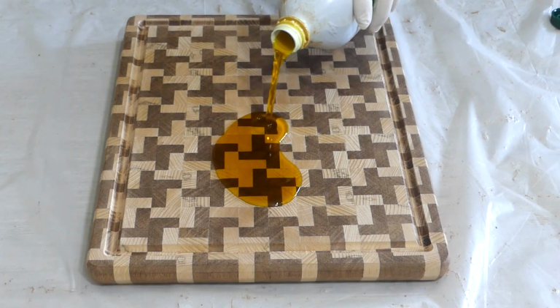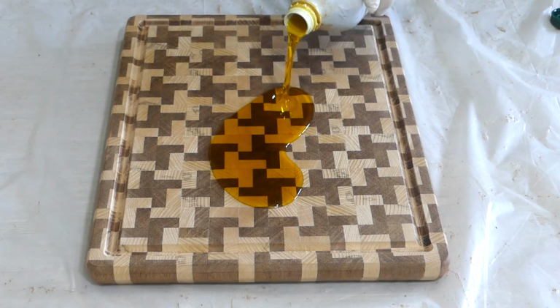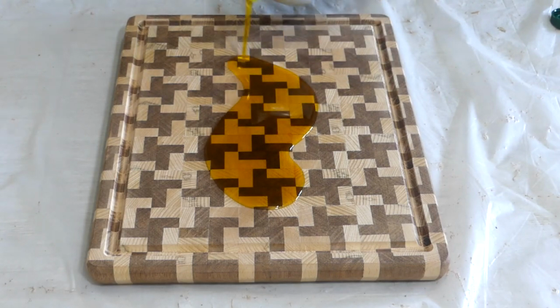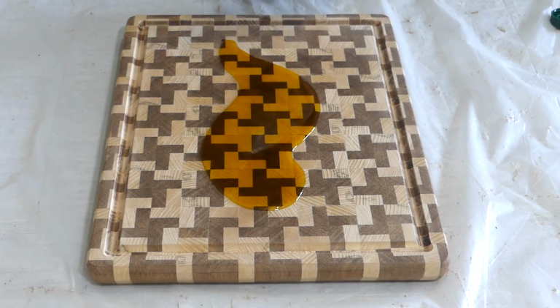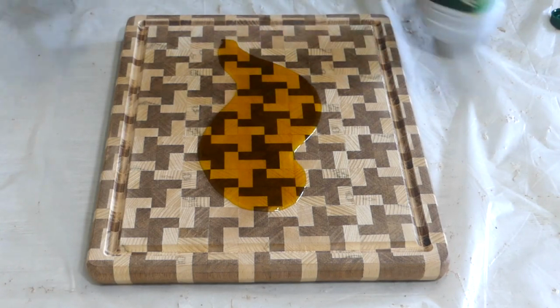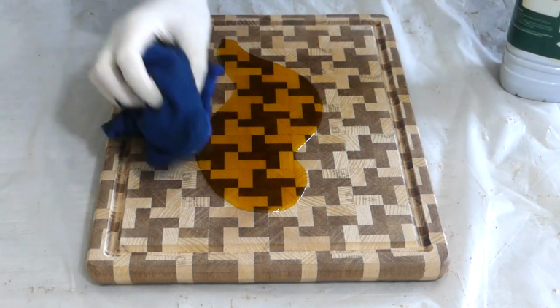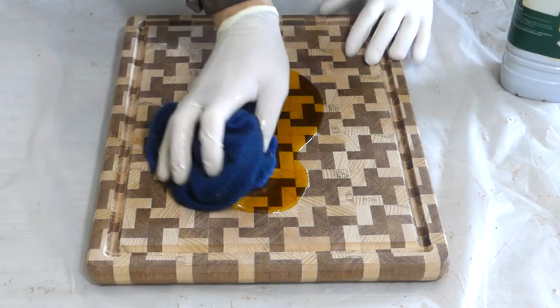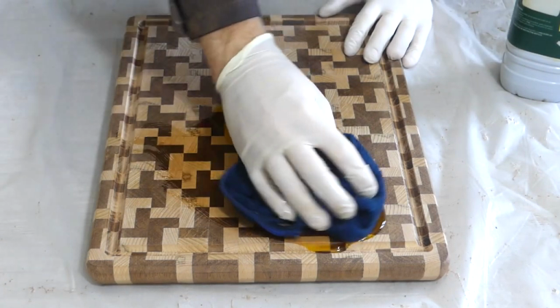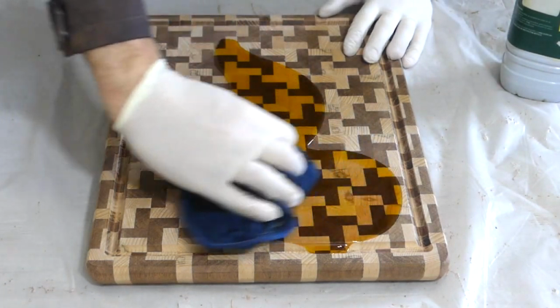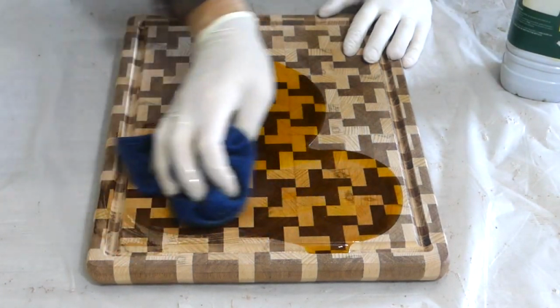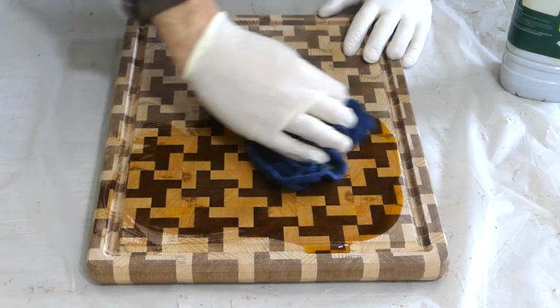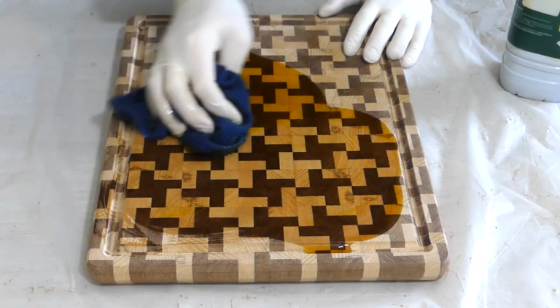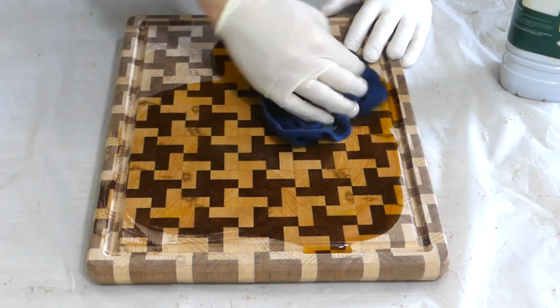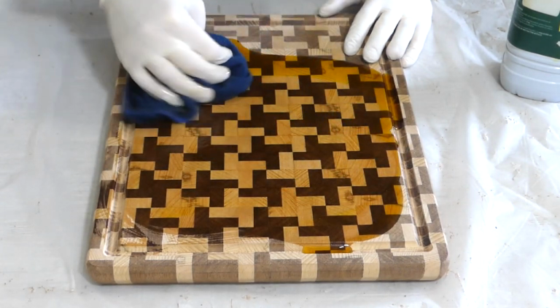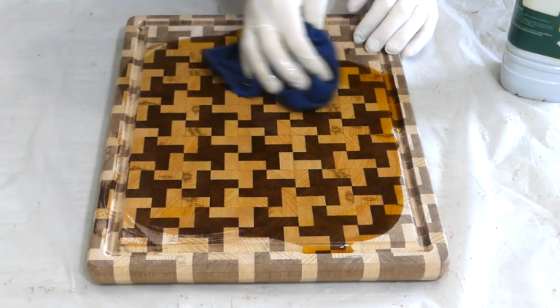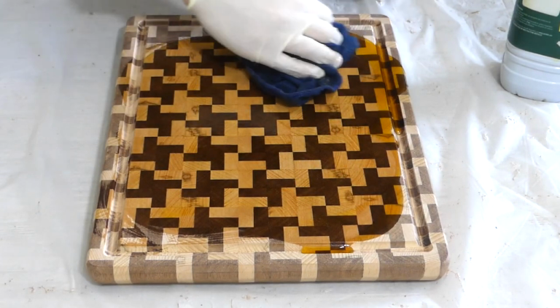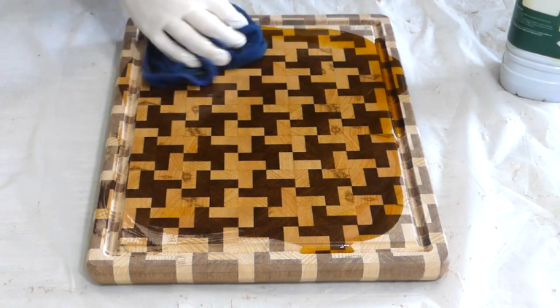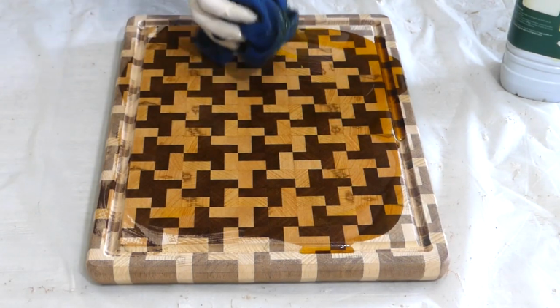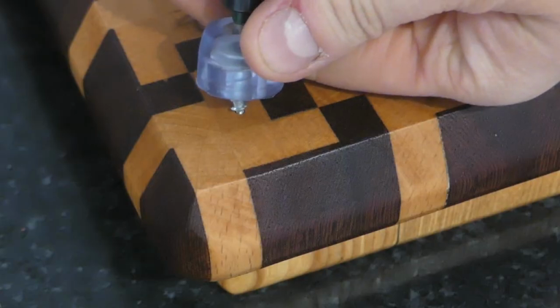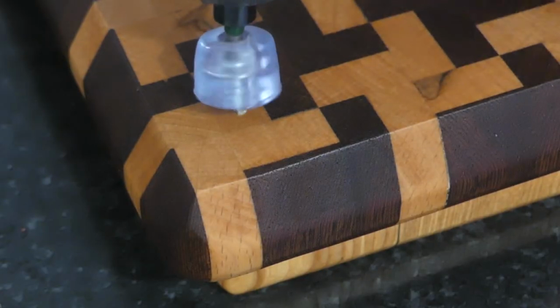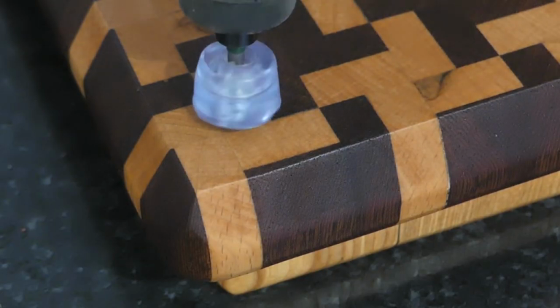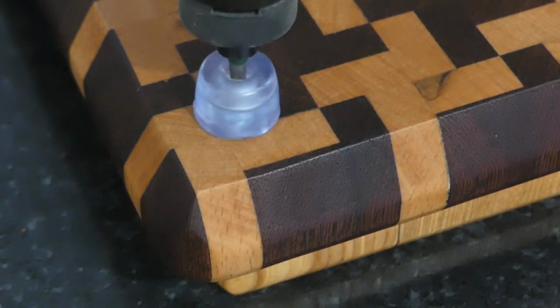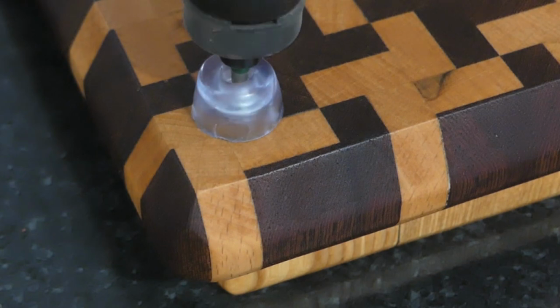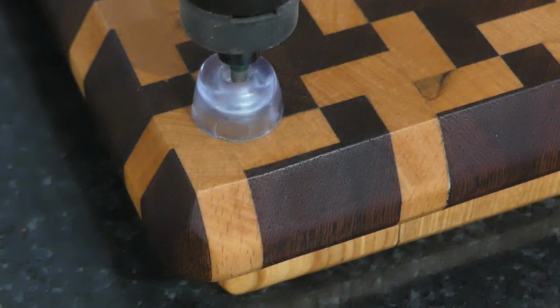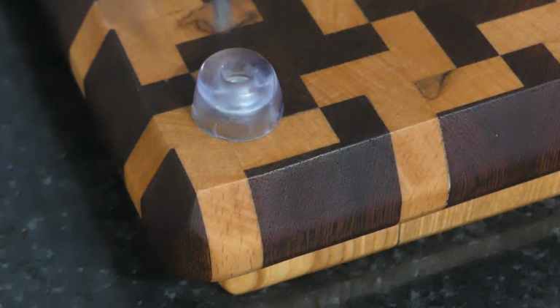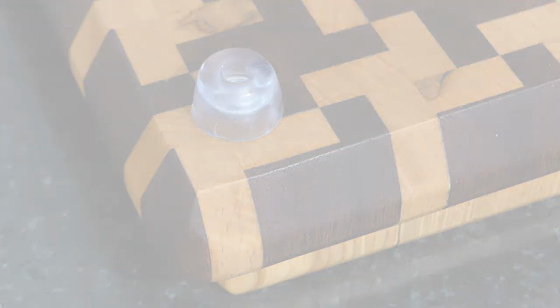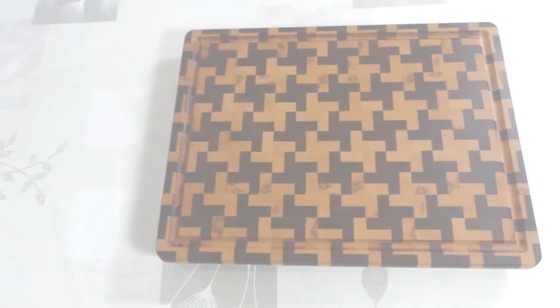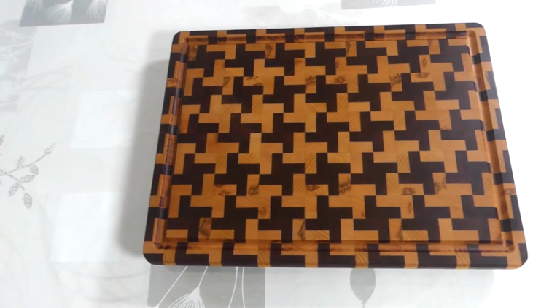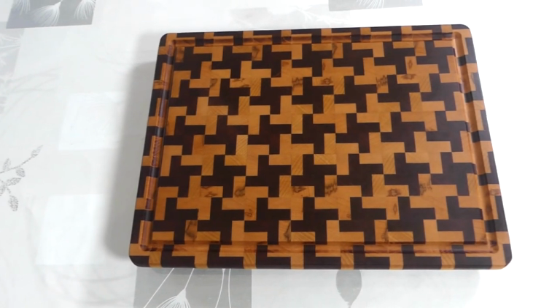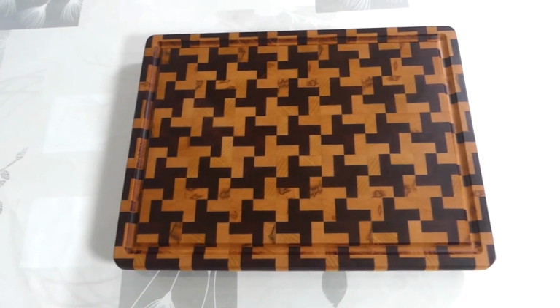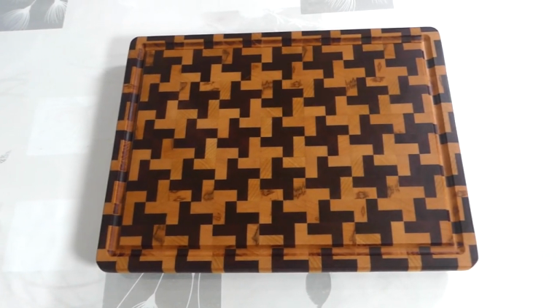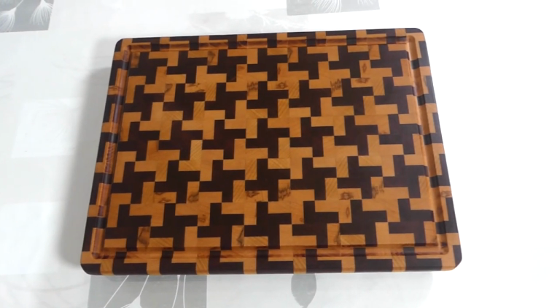I'd like to ask you to please consider subscribing if you like my videos, I'd very much appreciate it. Now back to the board, I finally add a few rubber feet and the board is ready to go. I really love this pattern and I'd love to get your opinion on it.